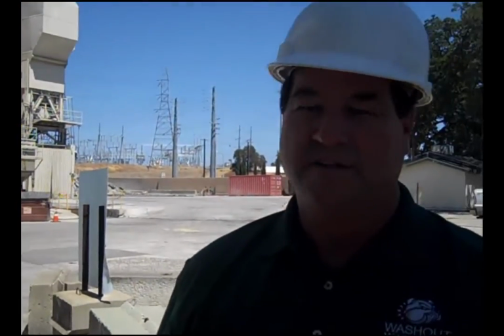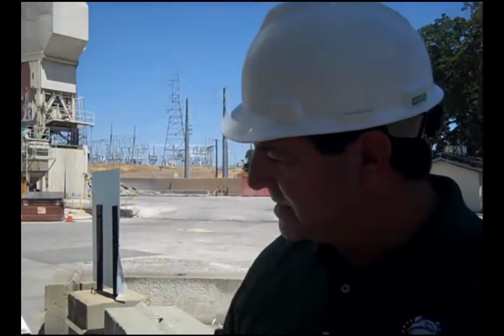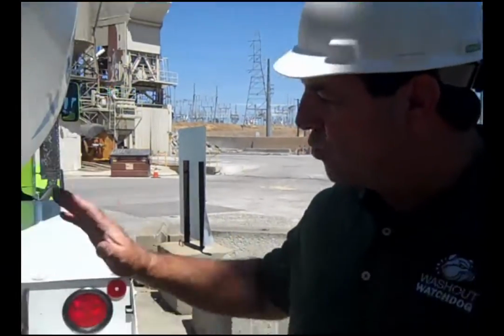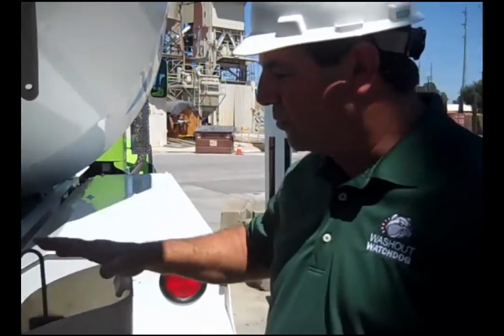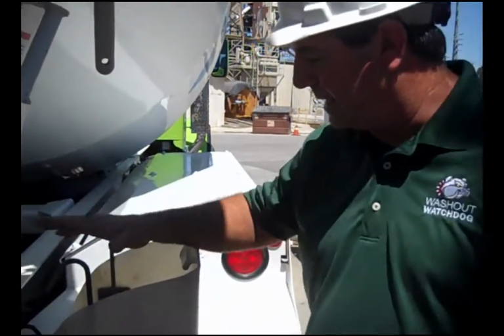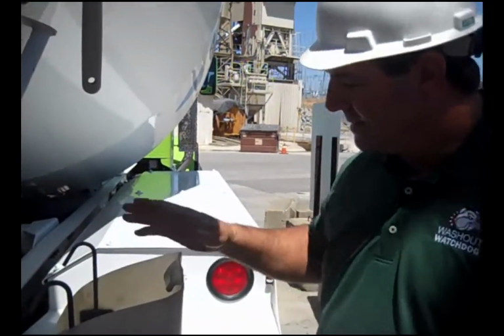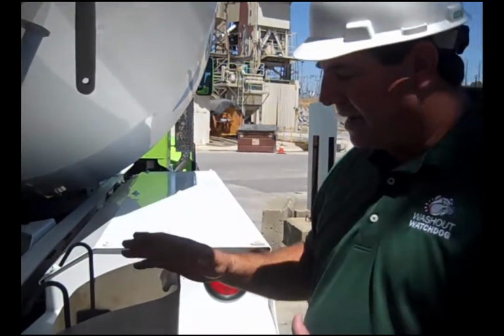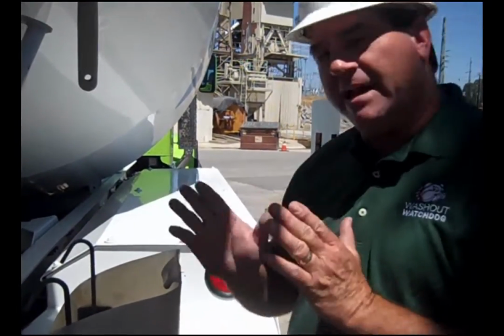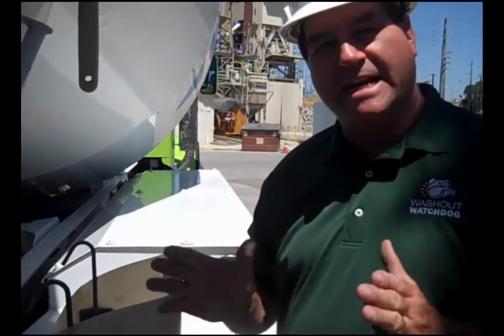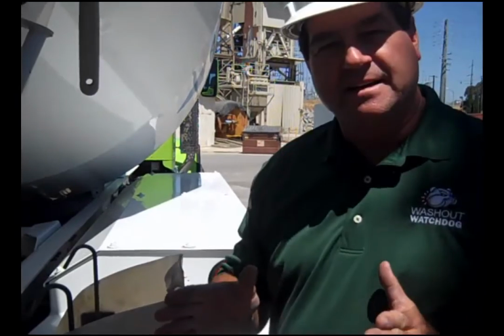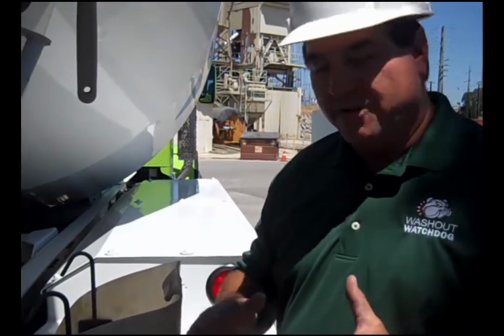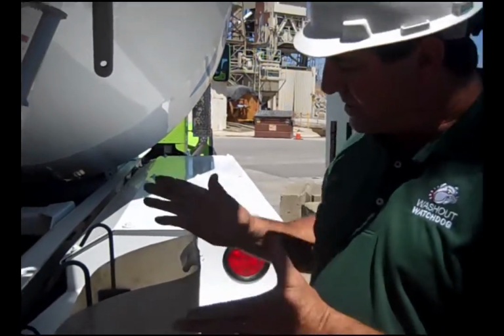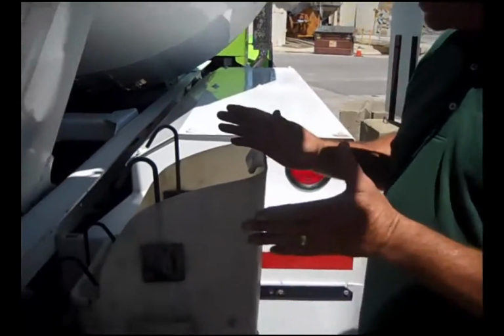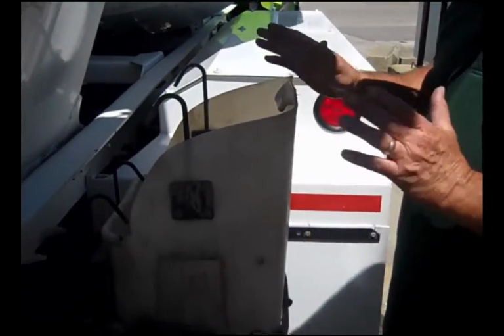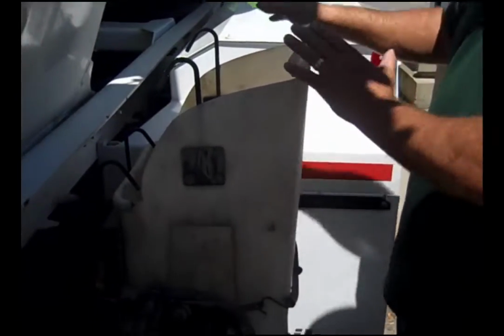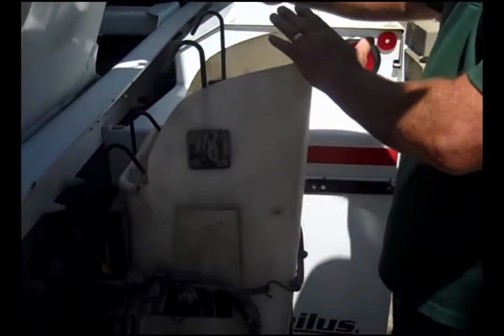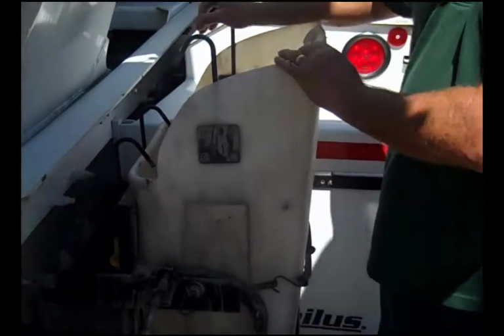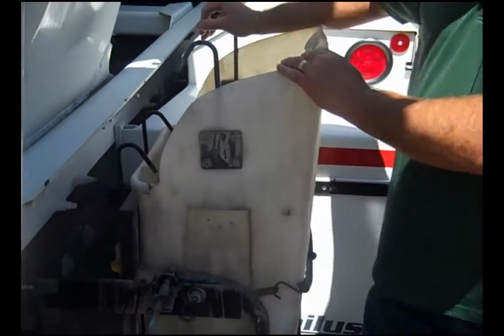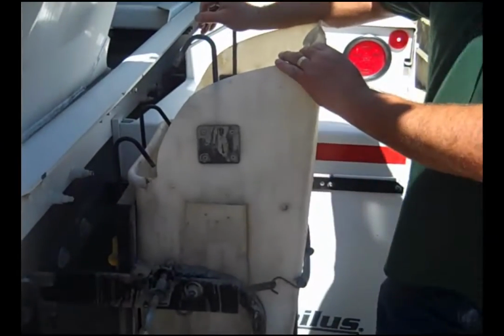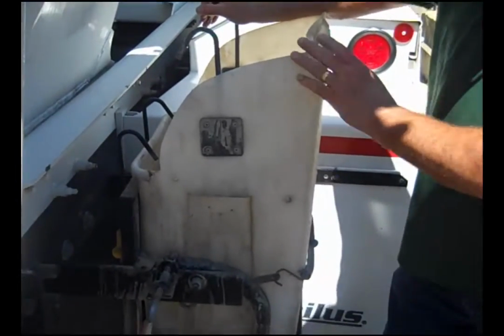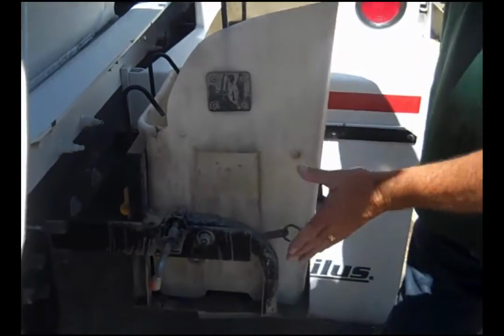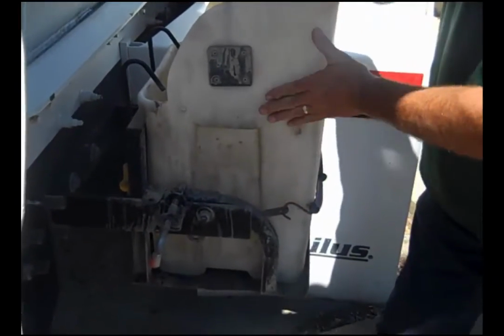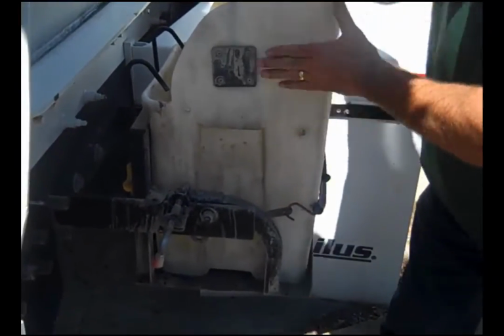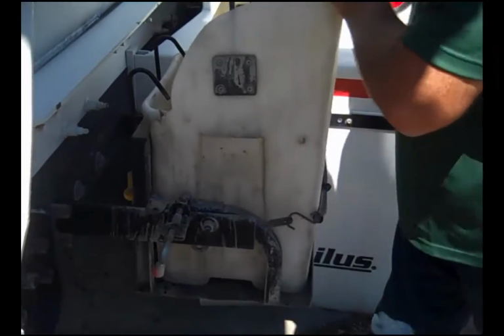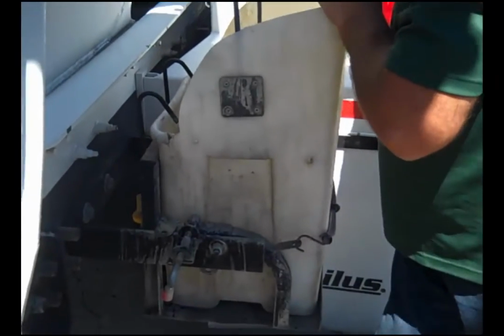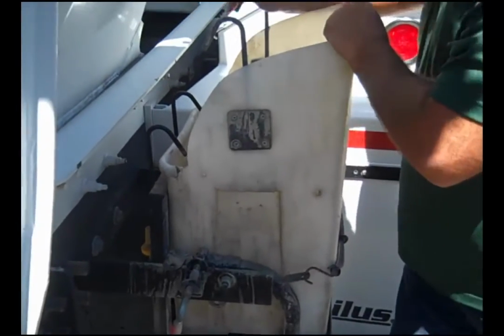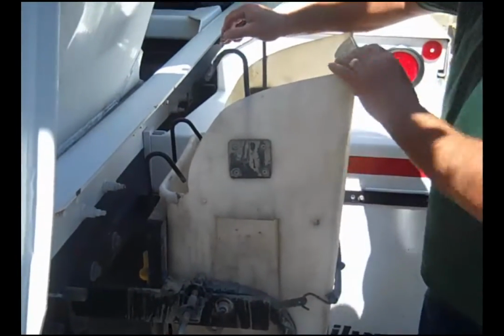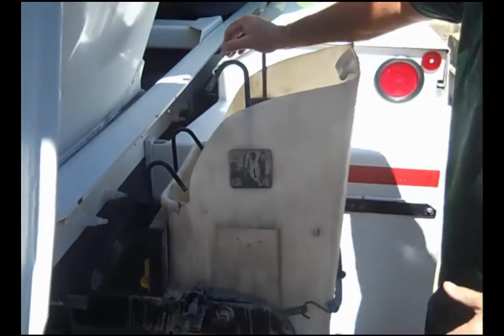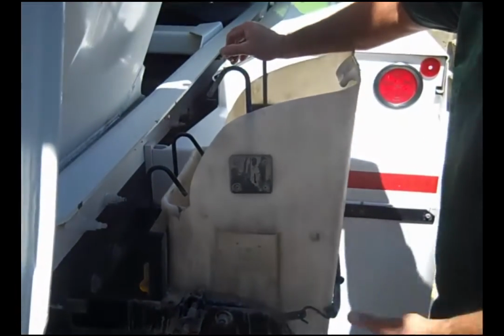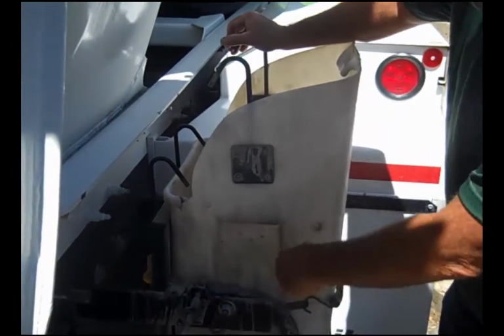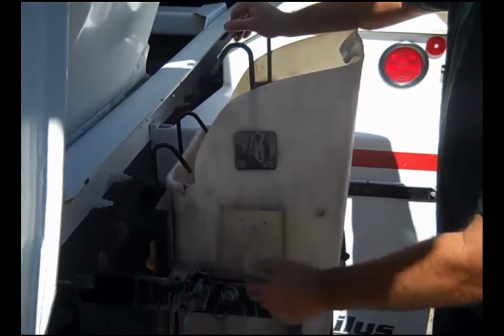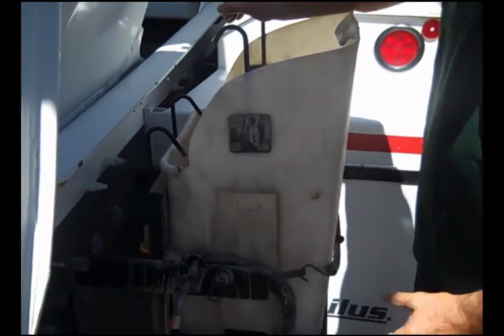So this is a really innovative idea for the Washout Watchdog. They've been one of our clients since 2007. This bucket is very old, still doing well, and the rack goes well too.